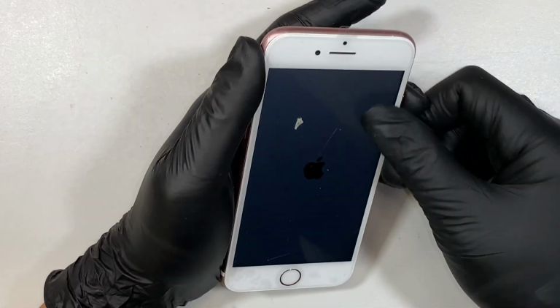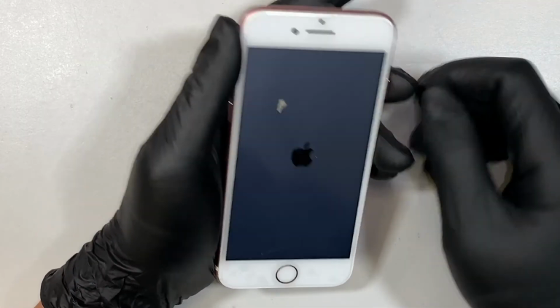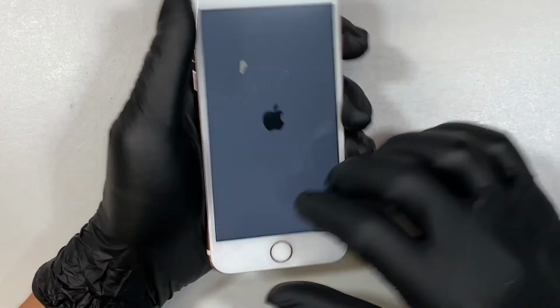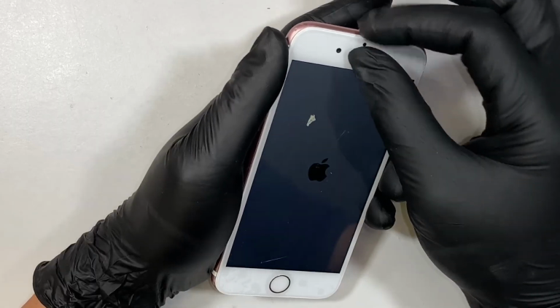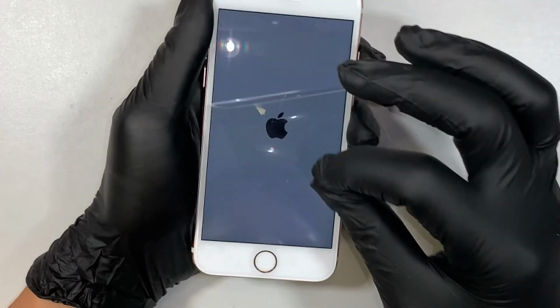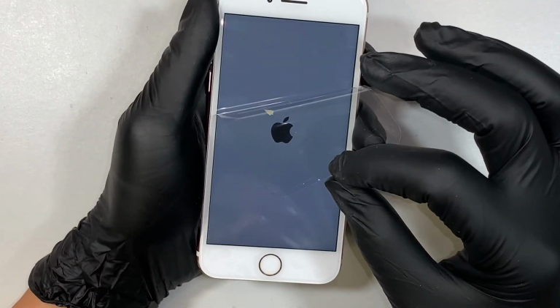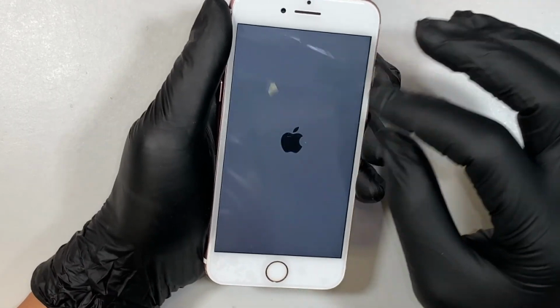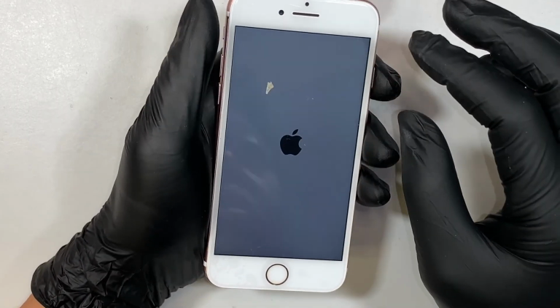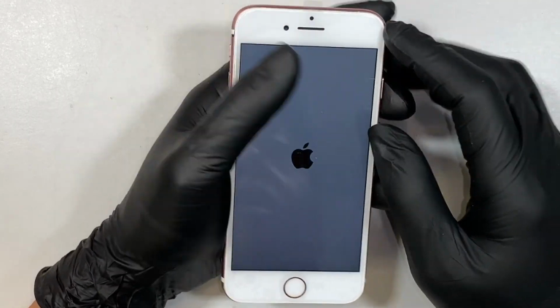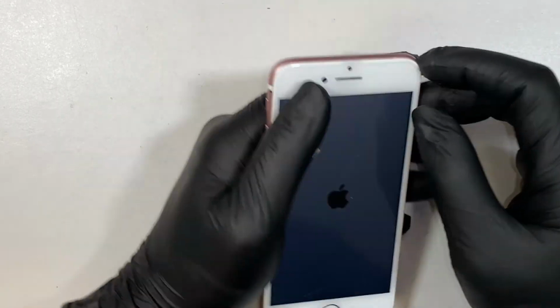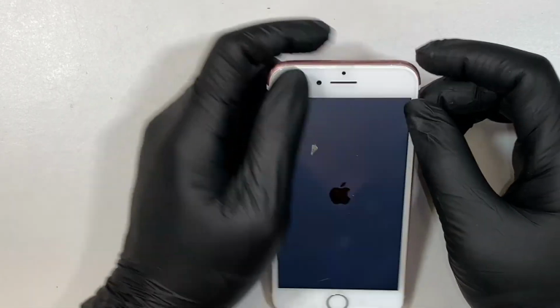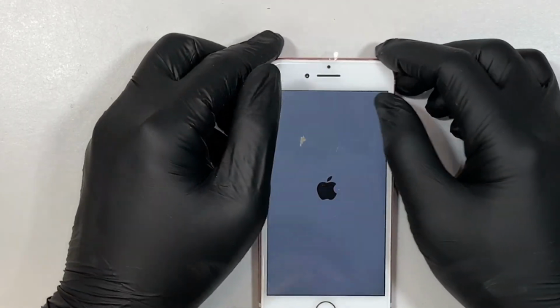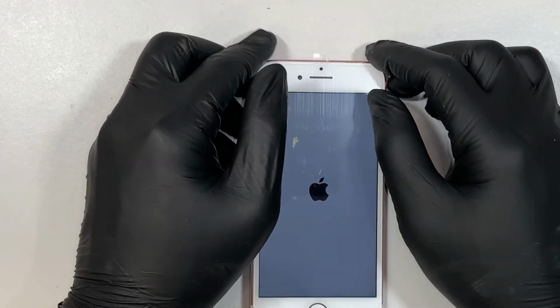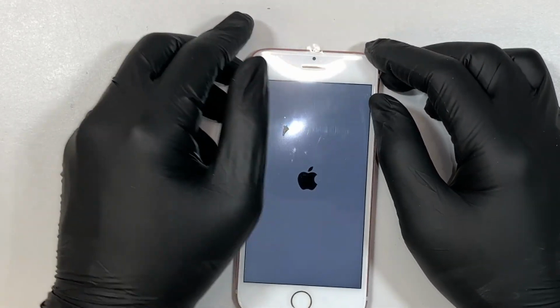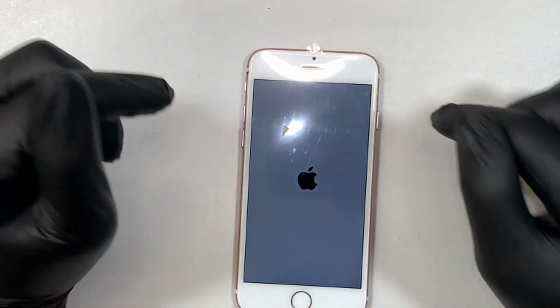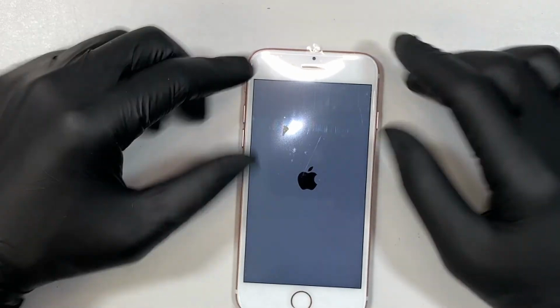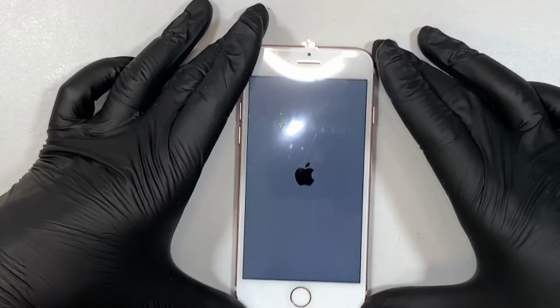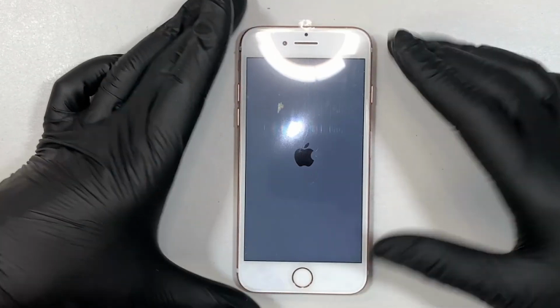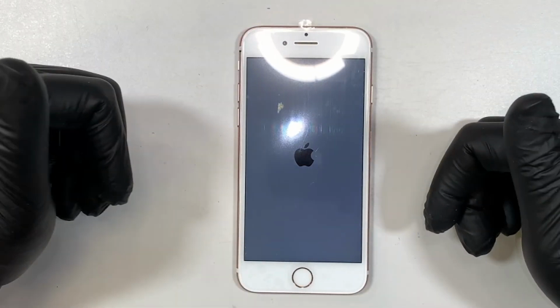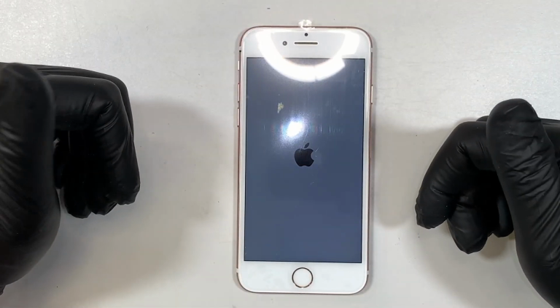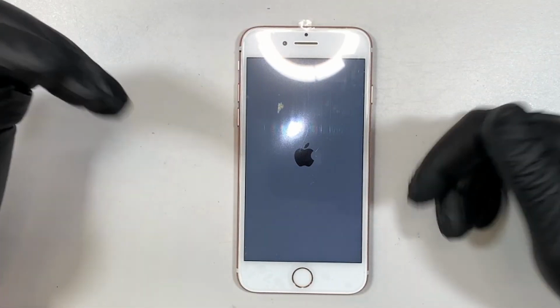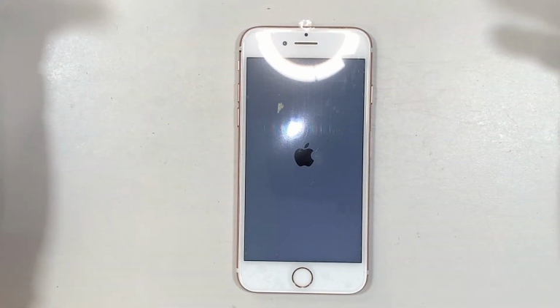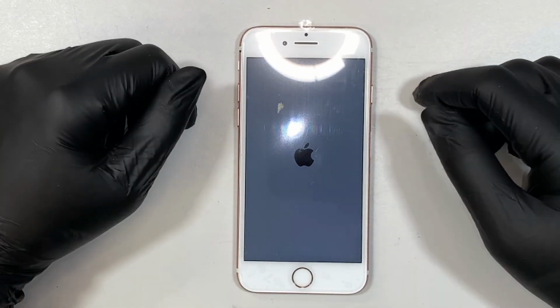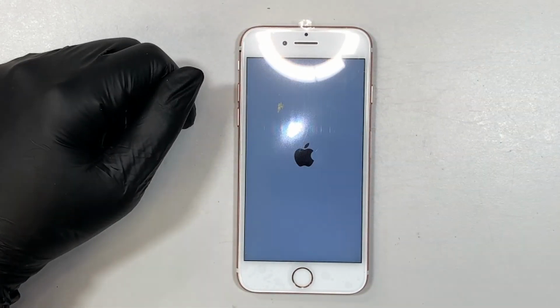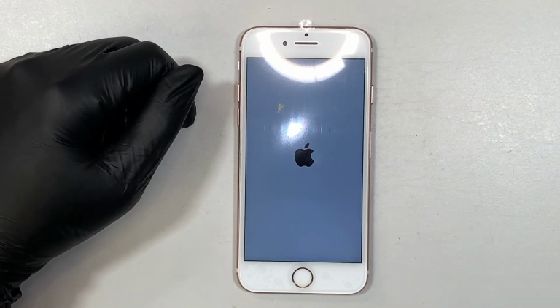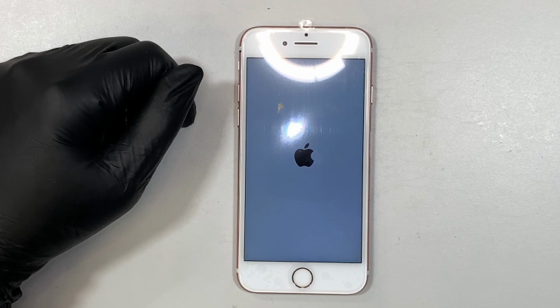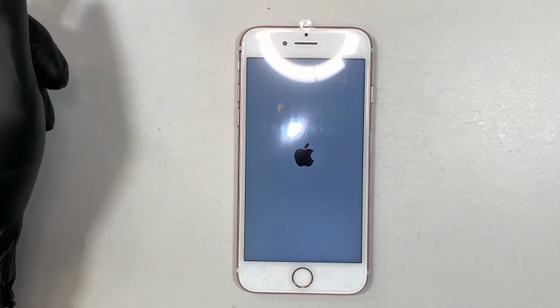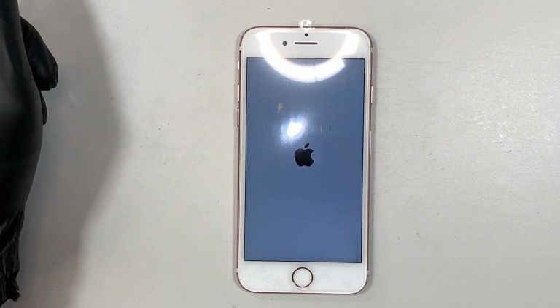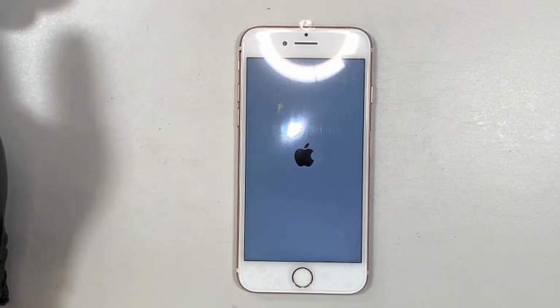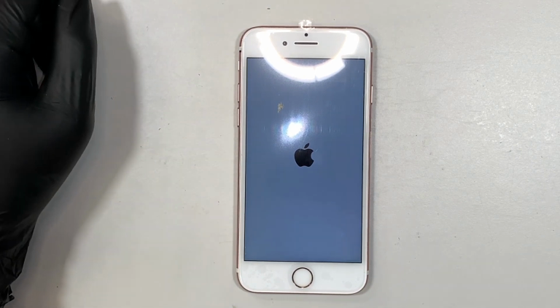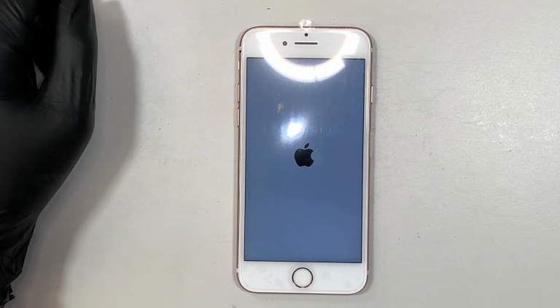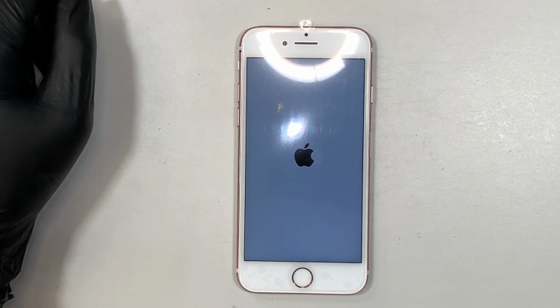There you have it. You can peel off the plastic cover later on. I hope this video helps — if it does, please comment below, subscribe, and like the video. Thanks for watching, good luck with the repair, and I hope you learned something today. Bye now.